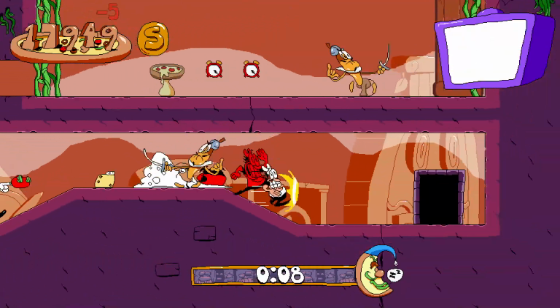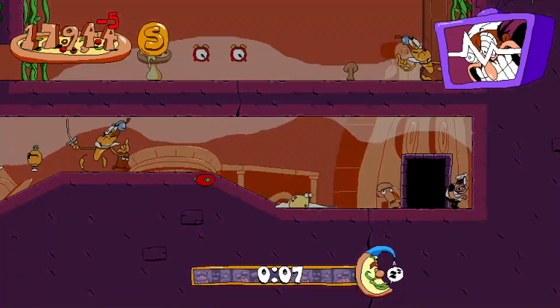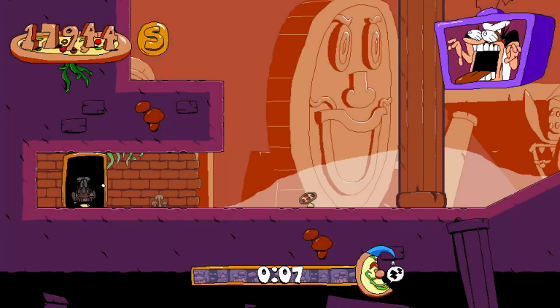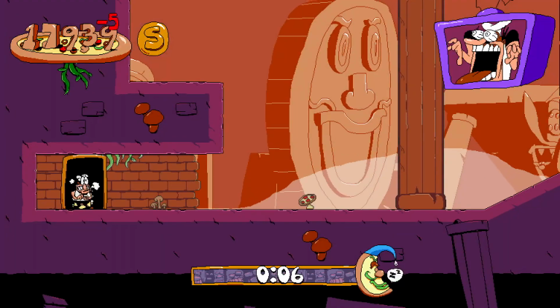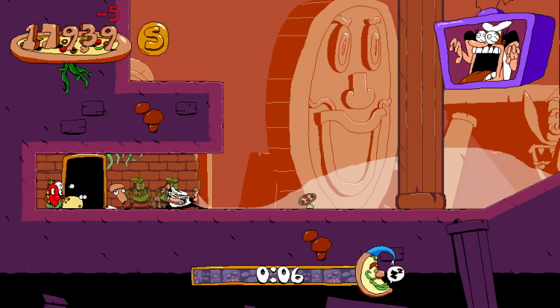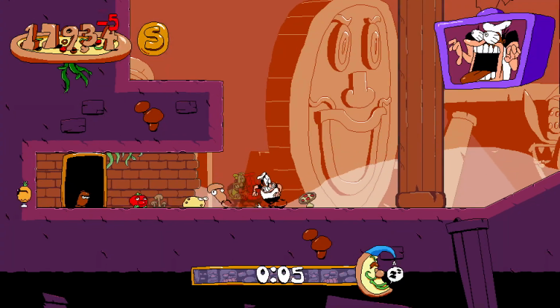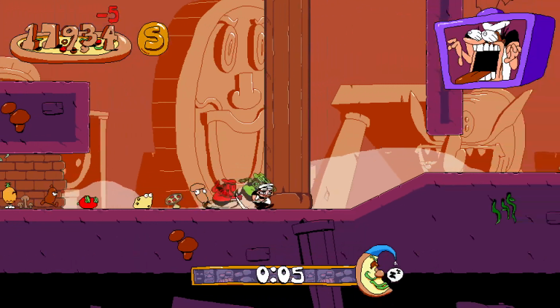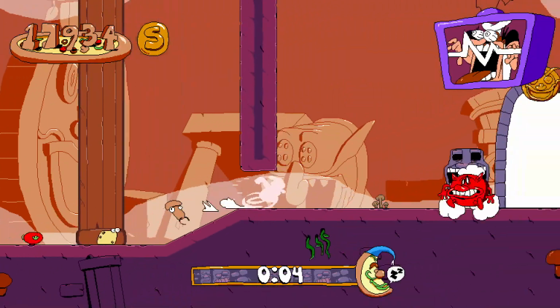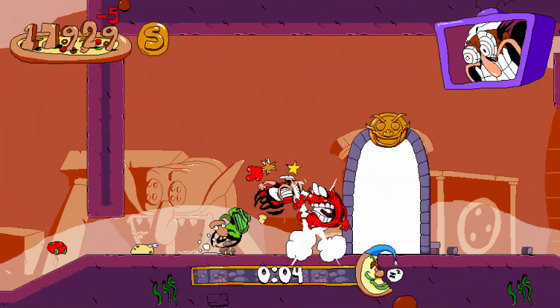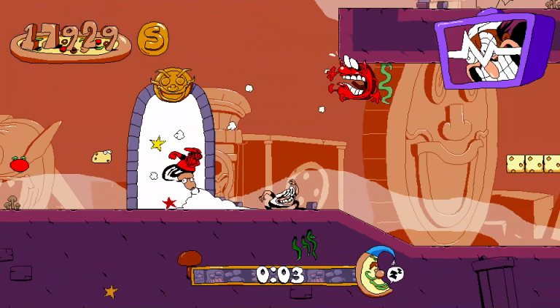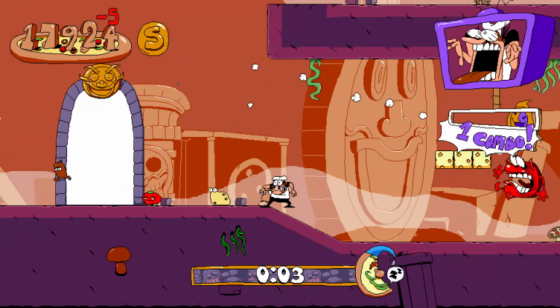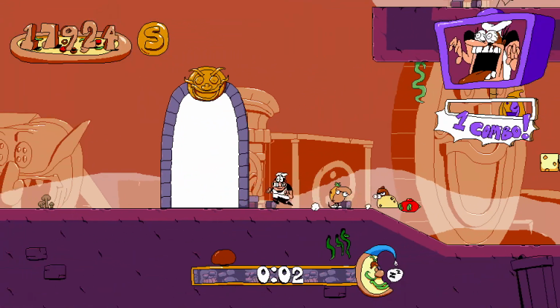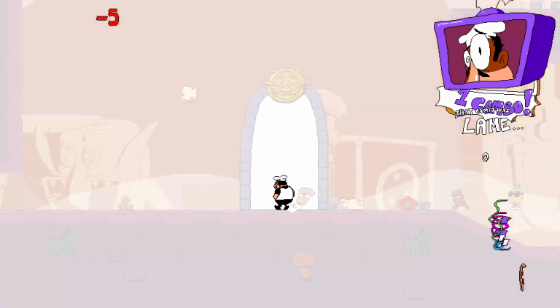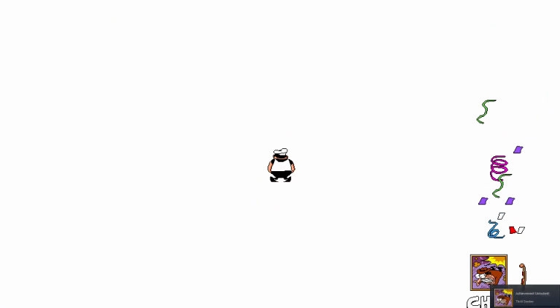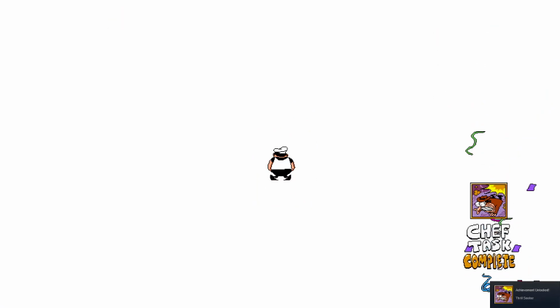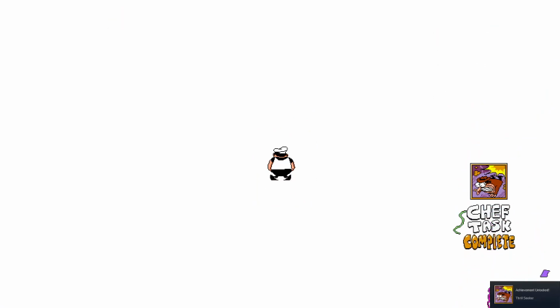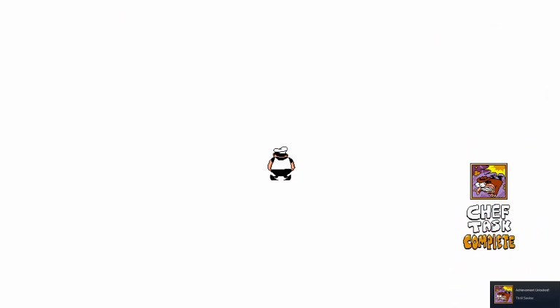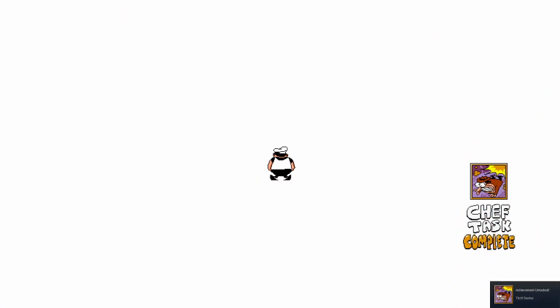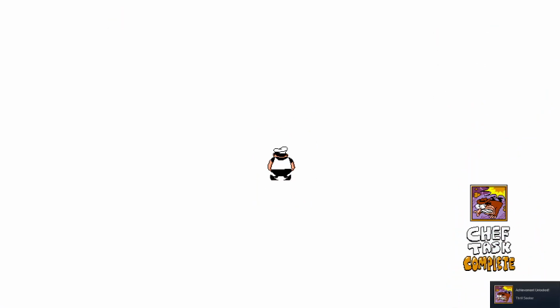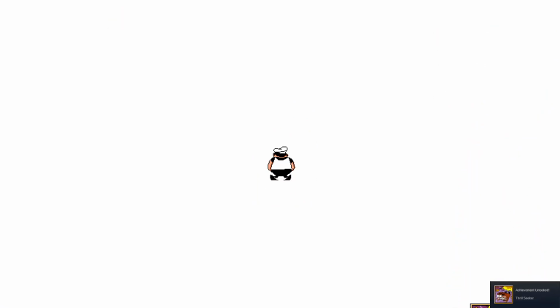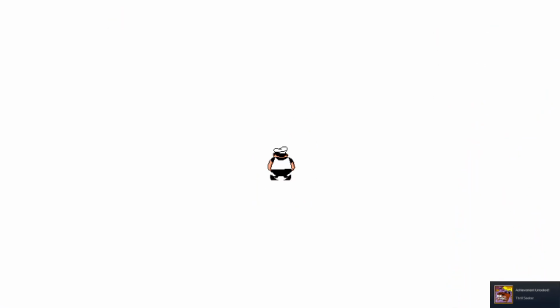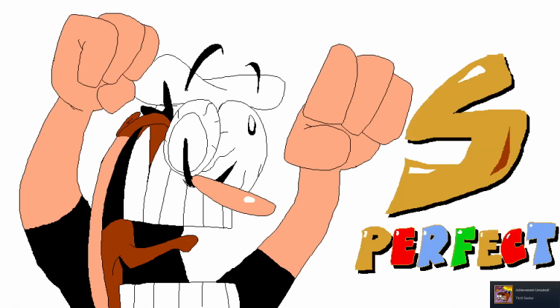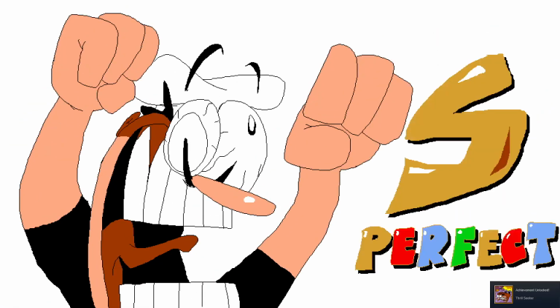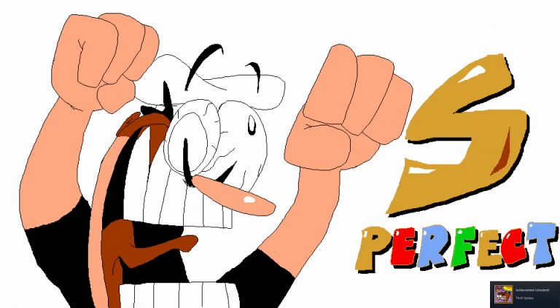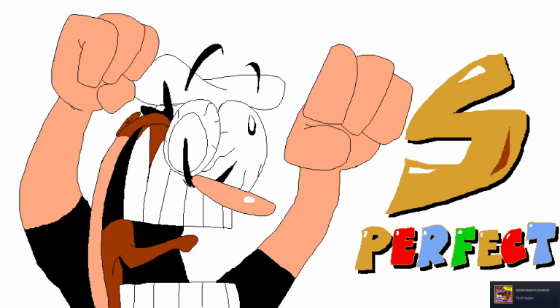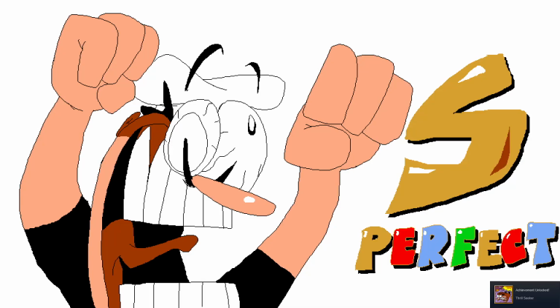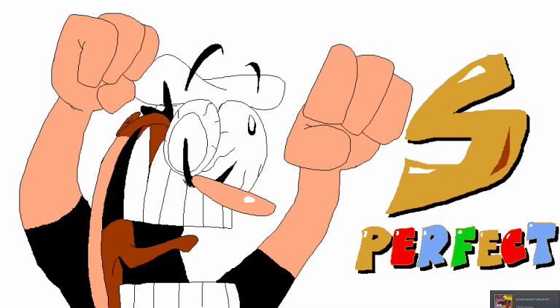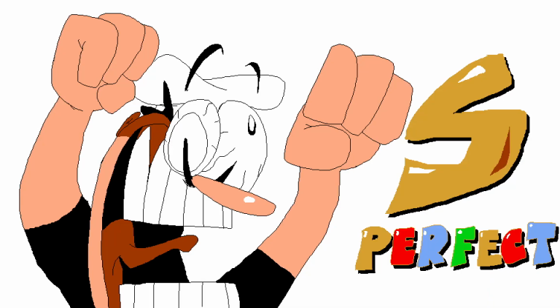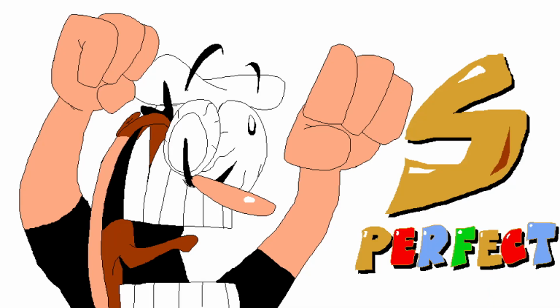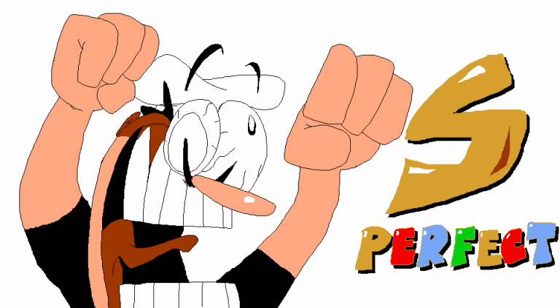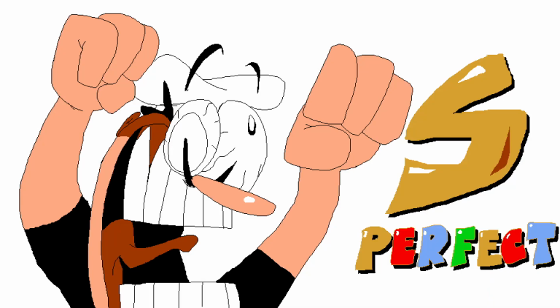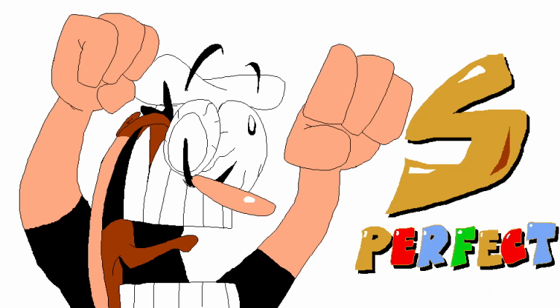Yeah! There we go — Lab 2 complete. Get in there. I got a Thrill Seeker achievement. I got an S! So that's what it takes — I was hoping I would. Look at that face!